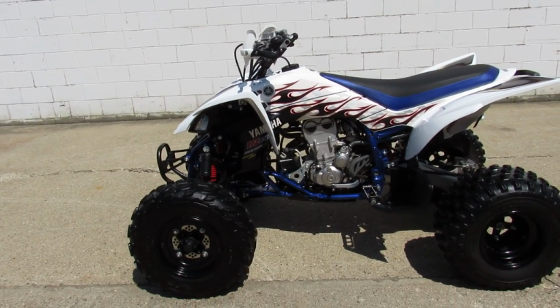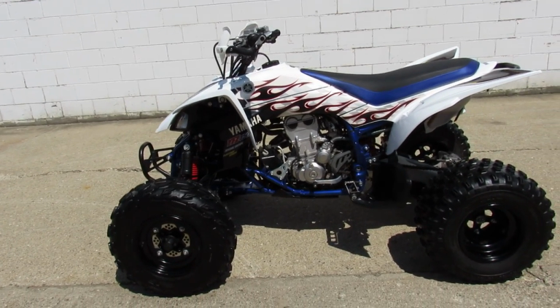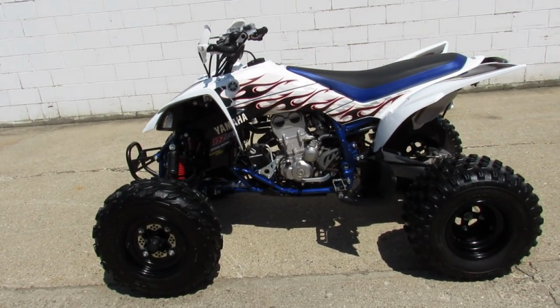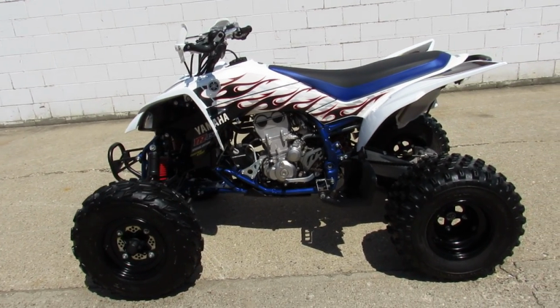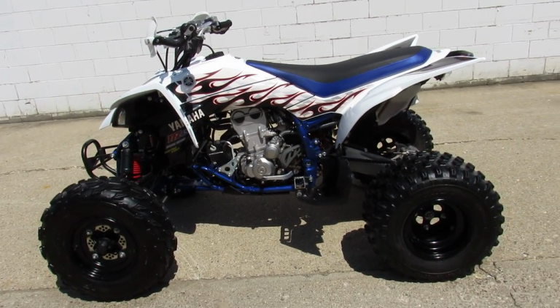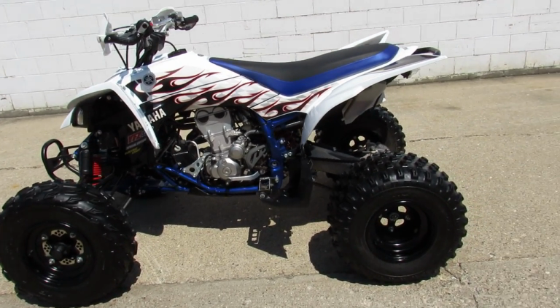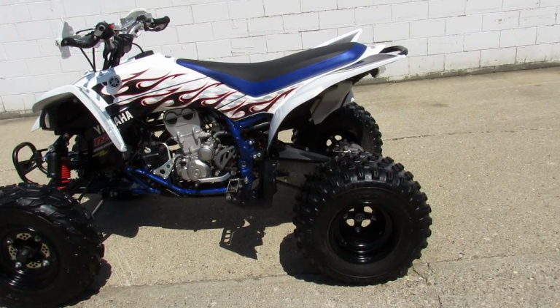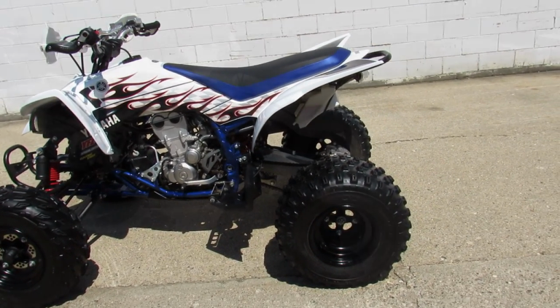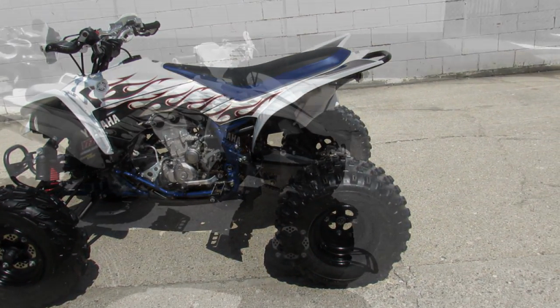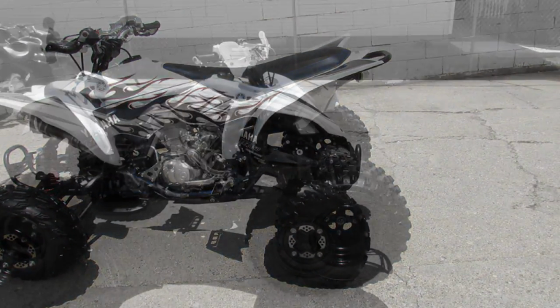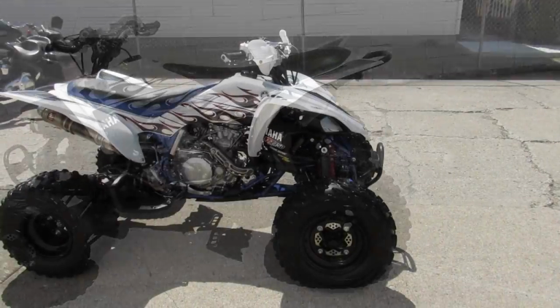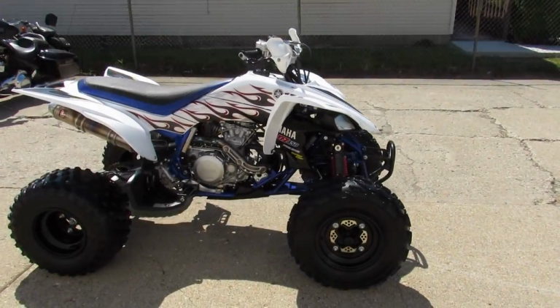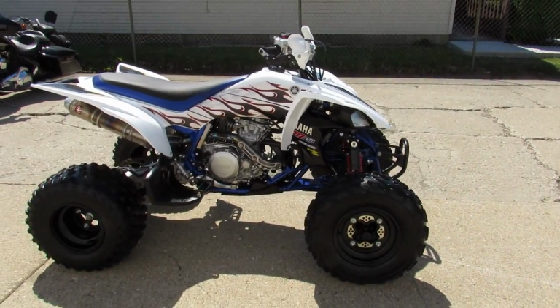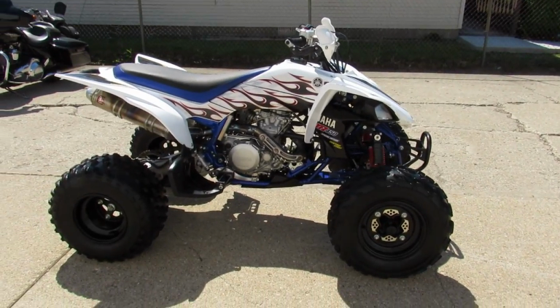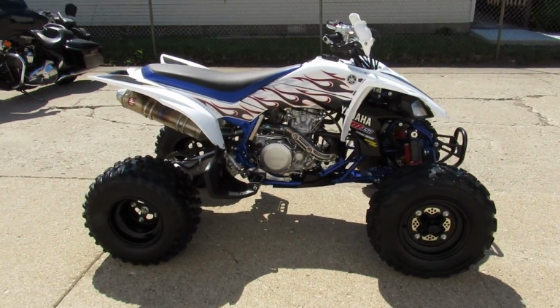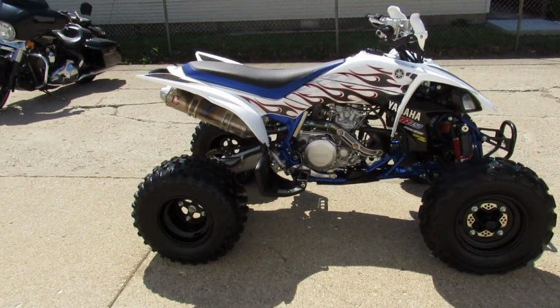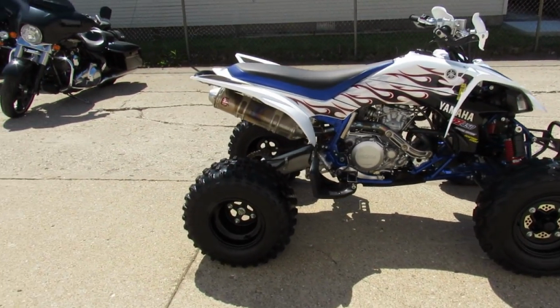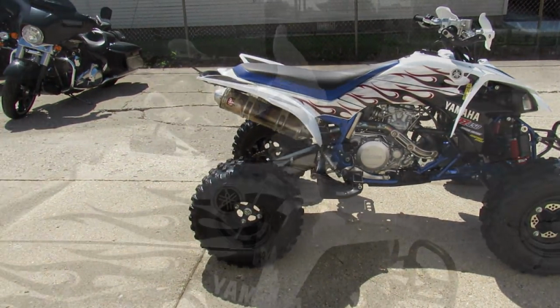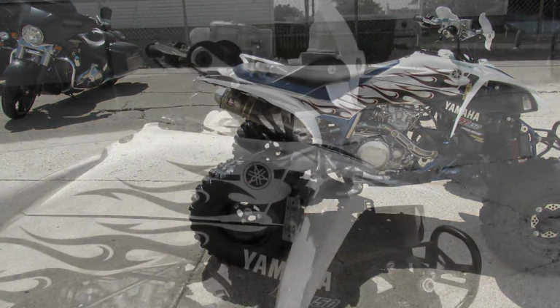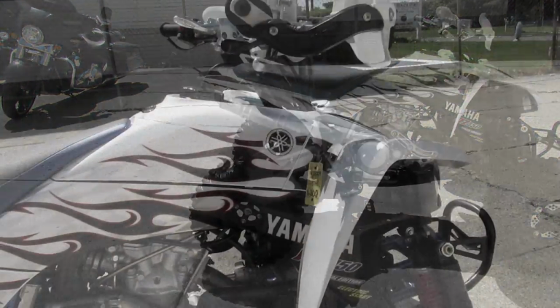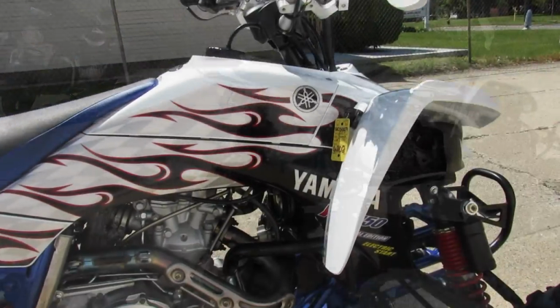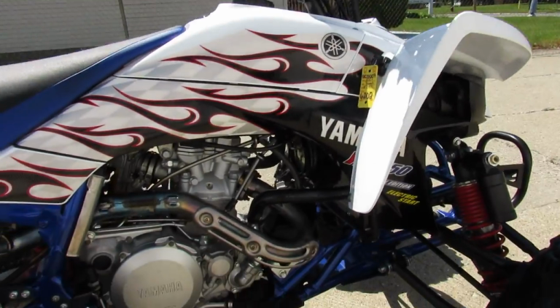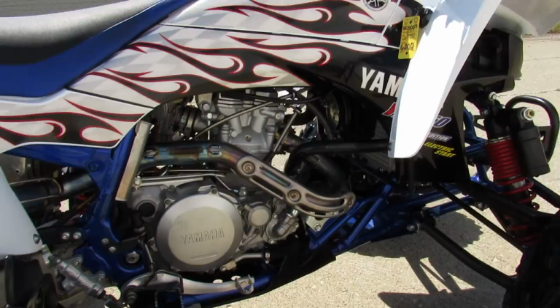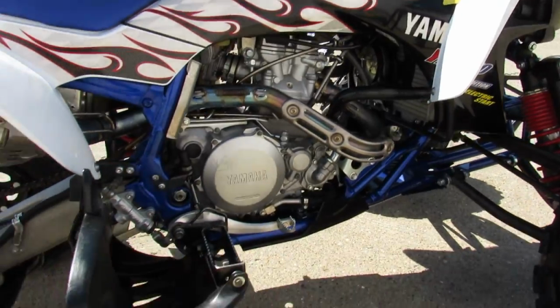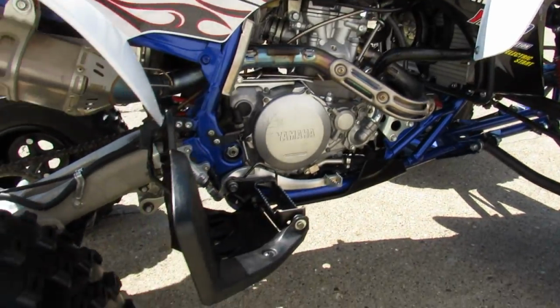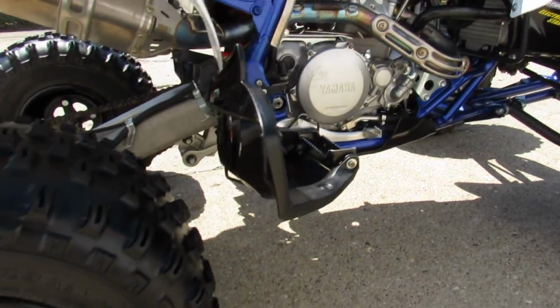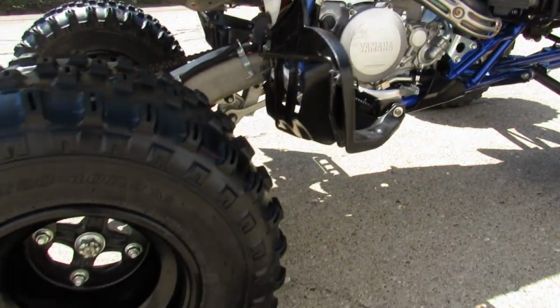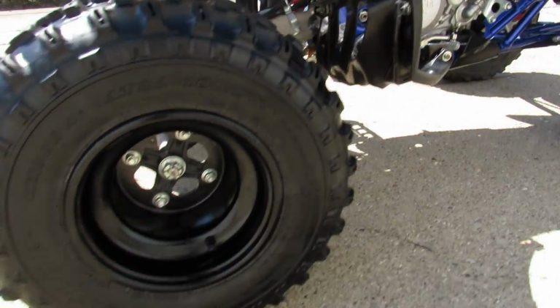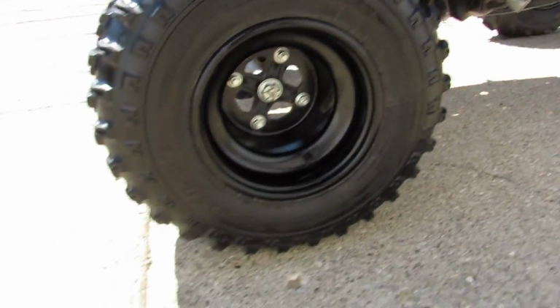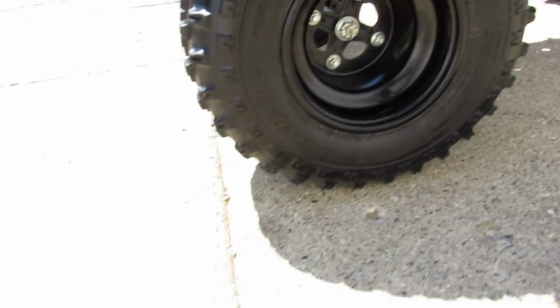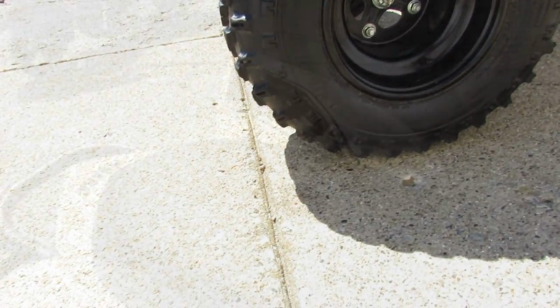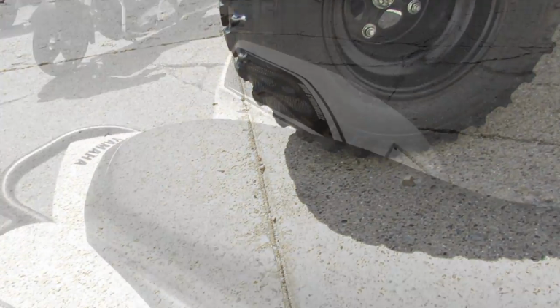Hey guys, approvalpowersports.com here. We got ourselves a used quad — it's a 2007 YFZ 450R for sale with less than 20 hours on it. It's perfect all the way around, a 10 out of 10. It's a limited edition 450R.